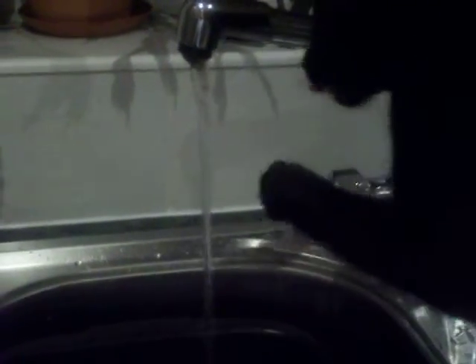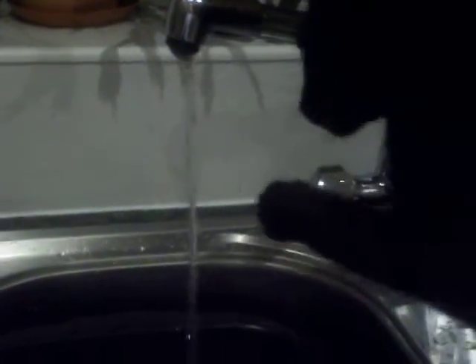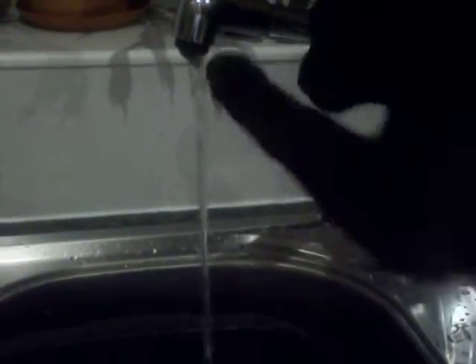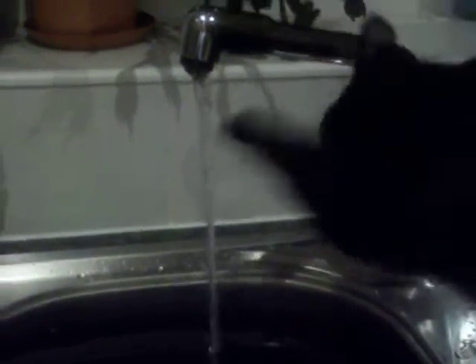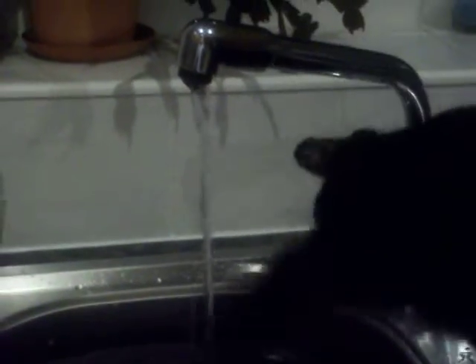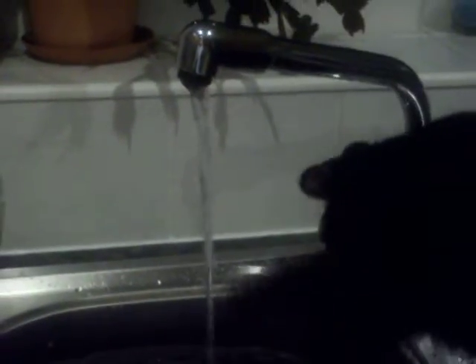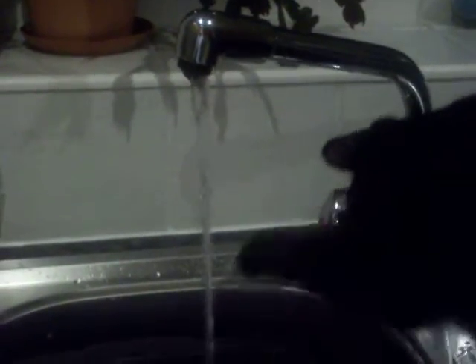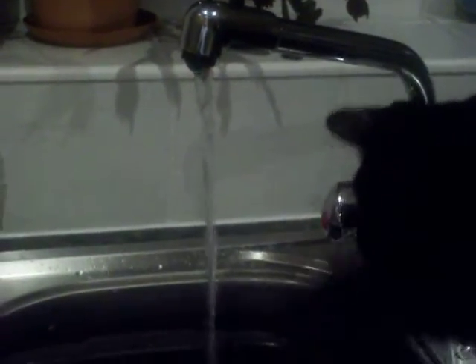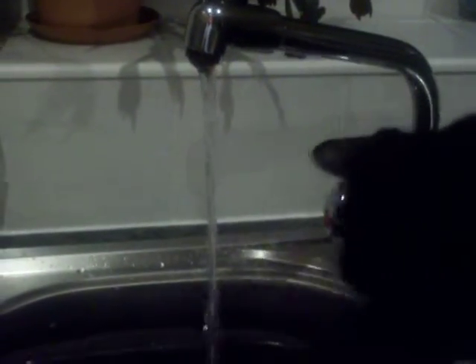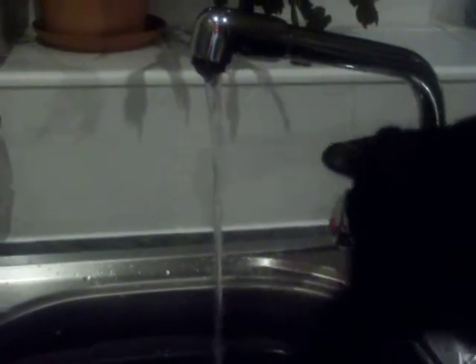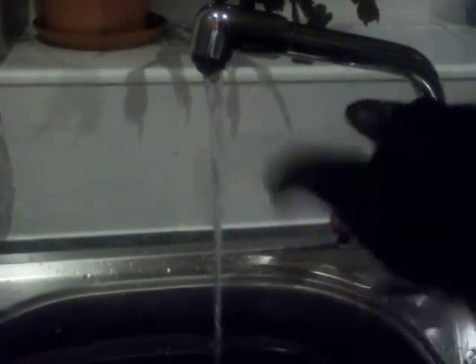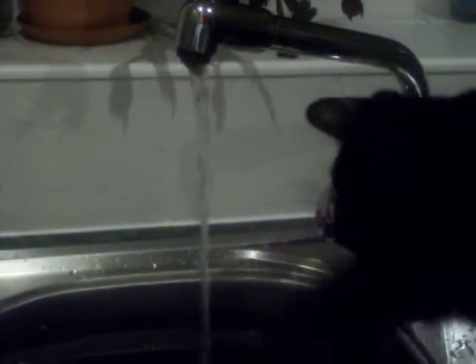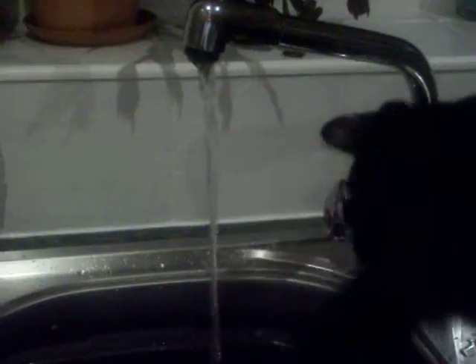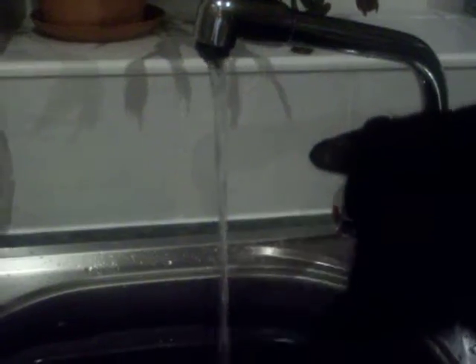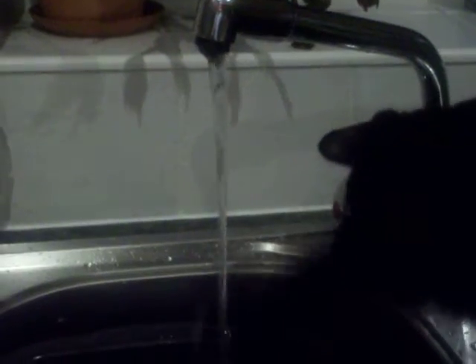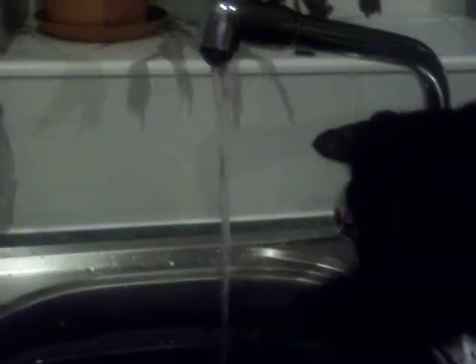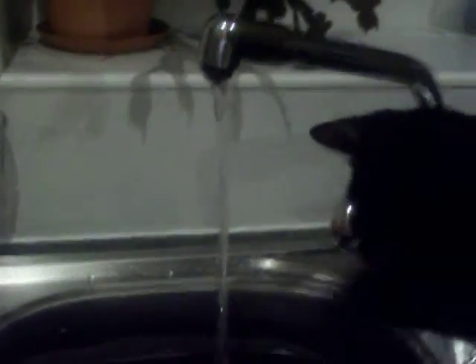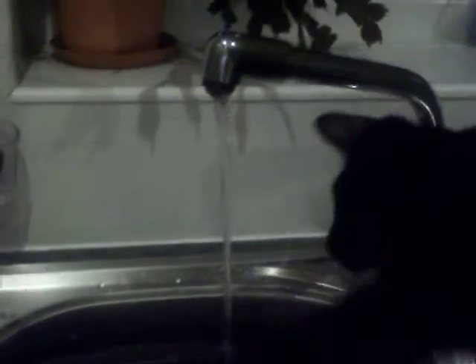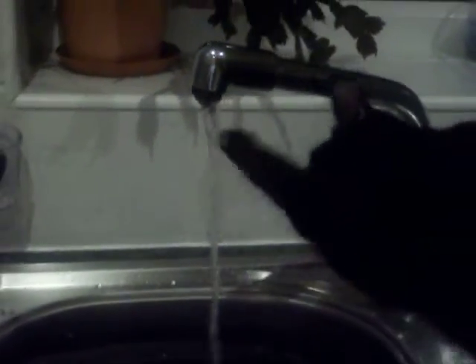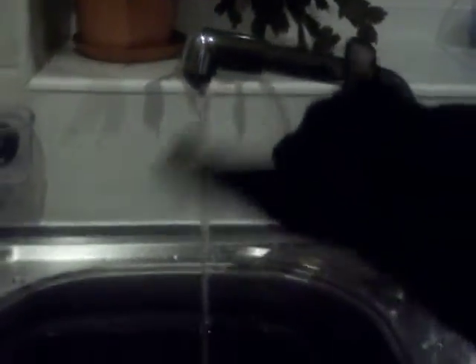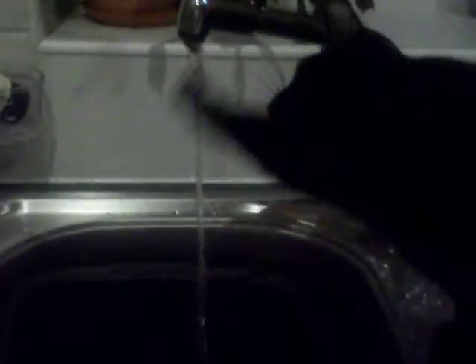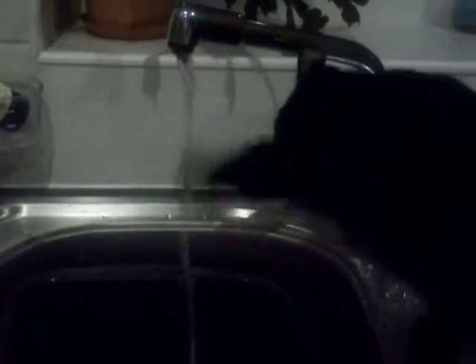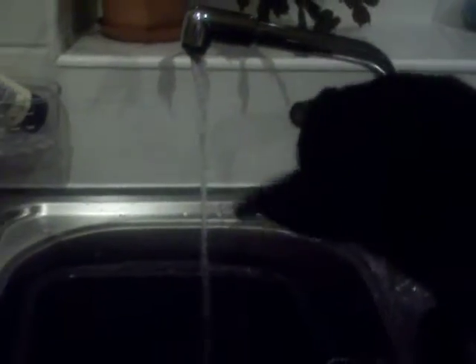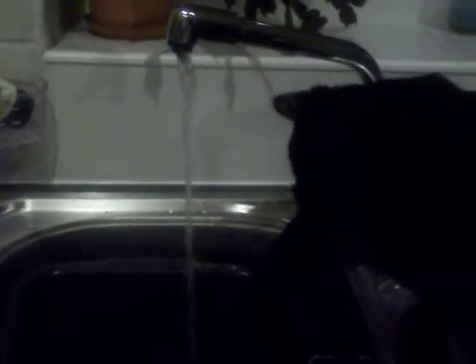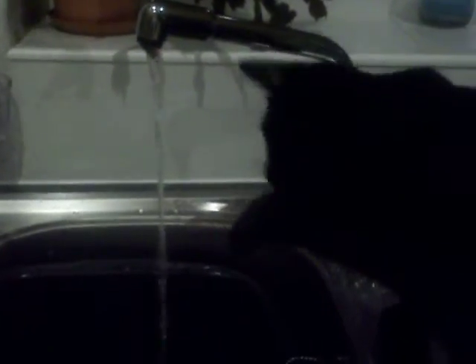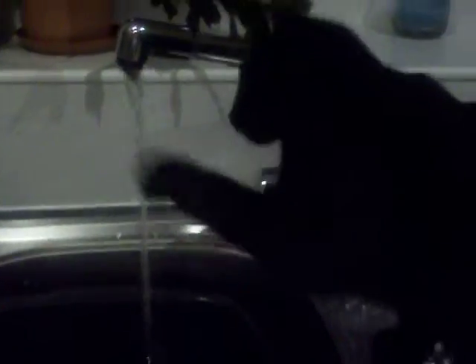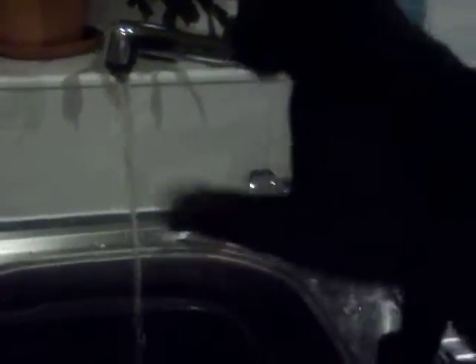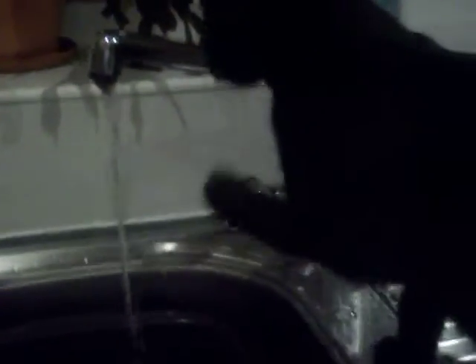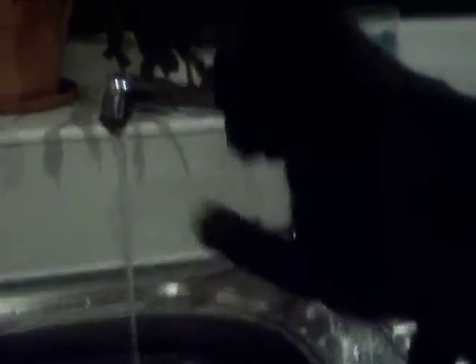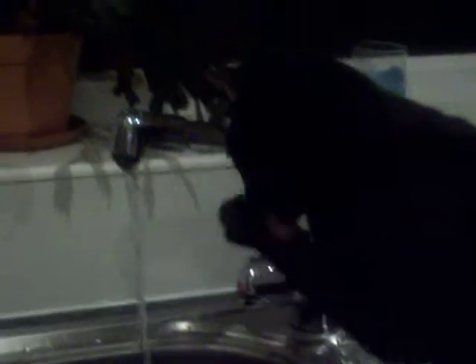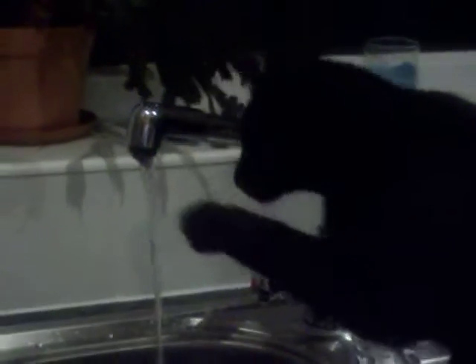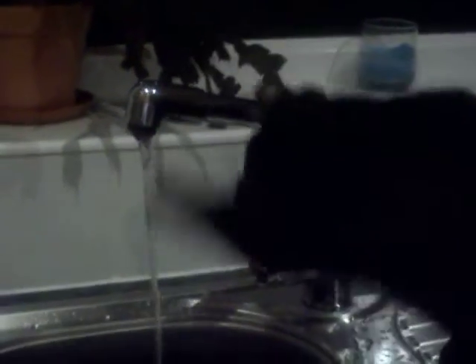Marley's party trick. See, here he goes — wondering why he can't catch the water.